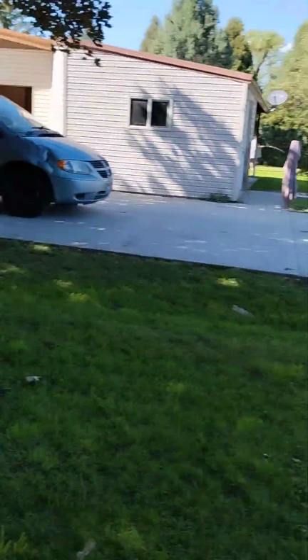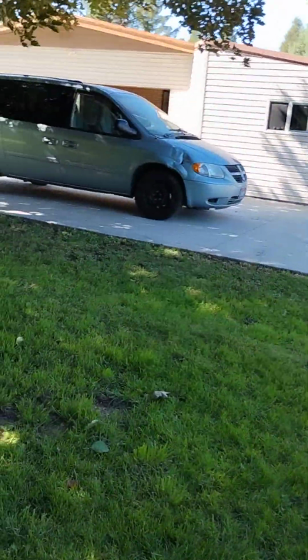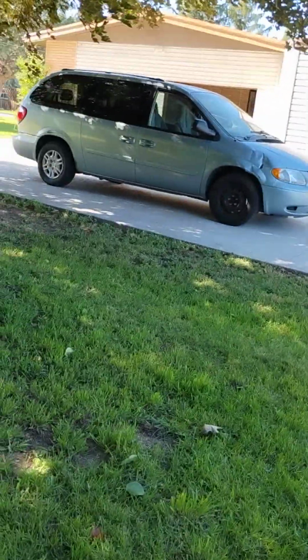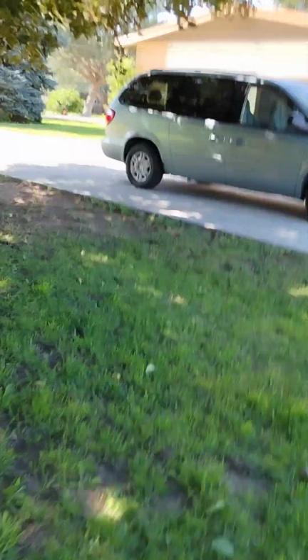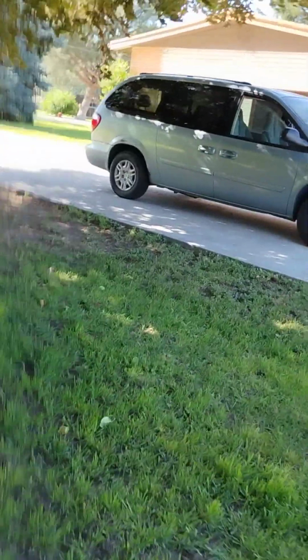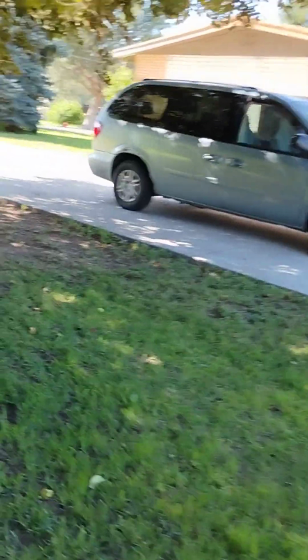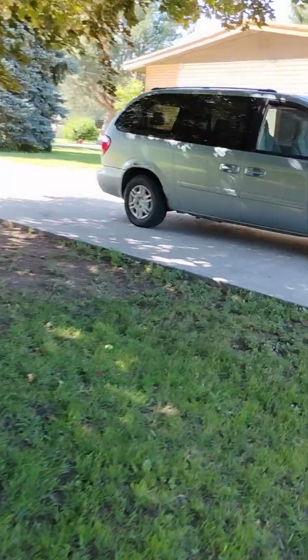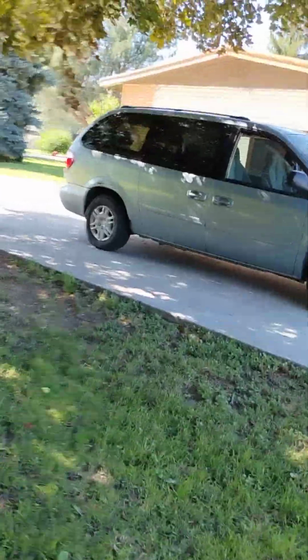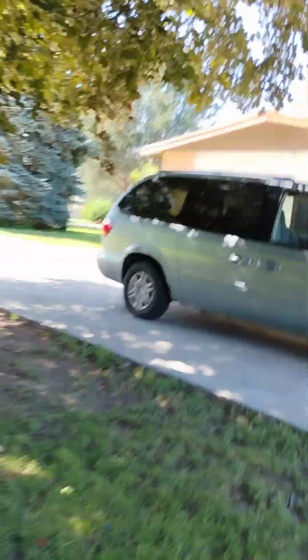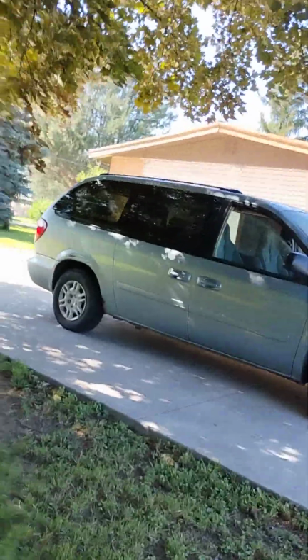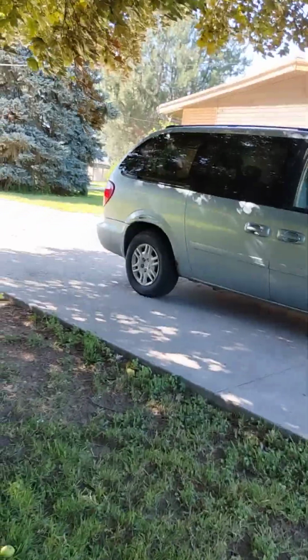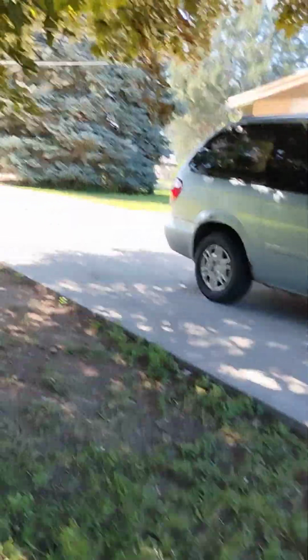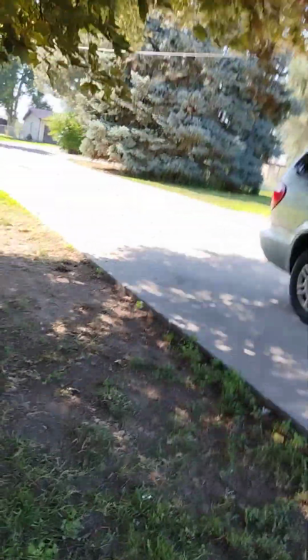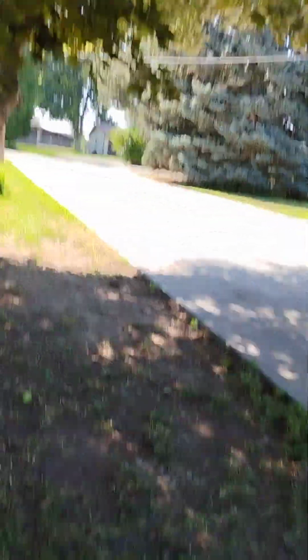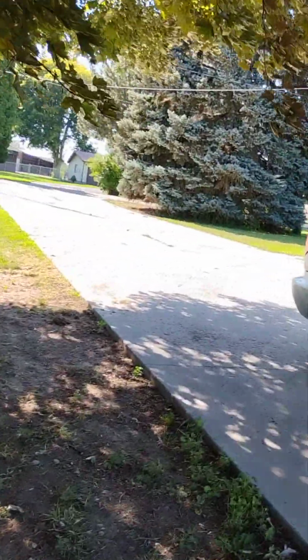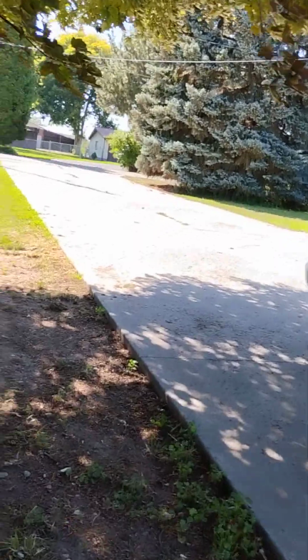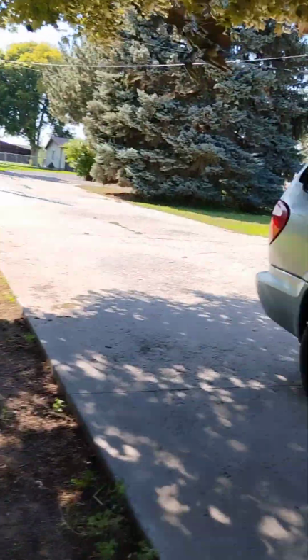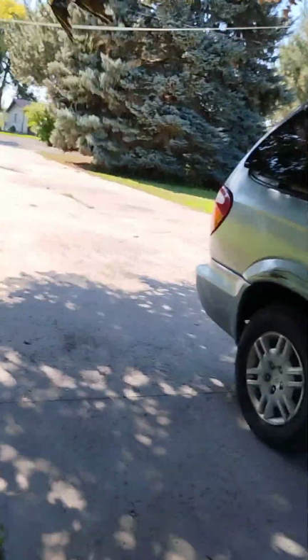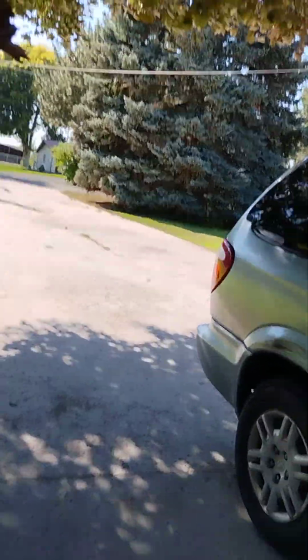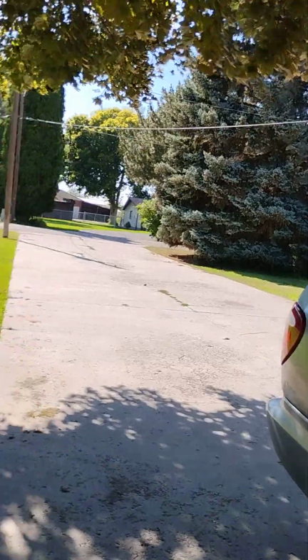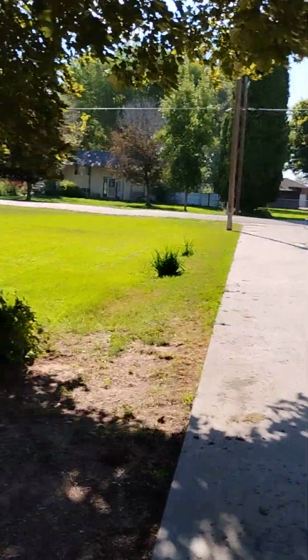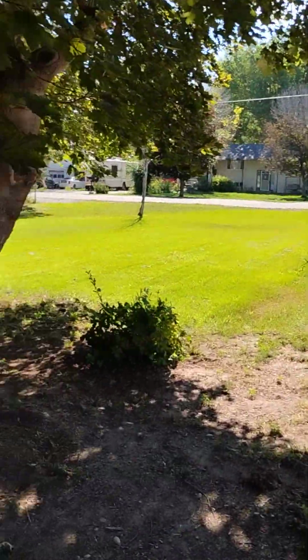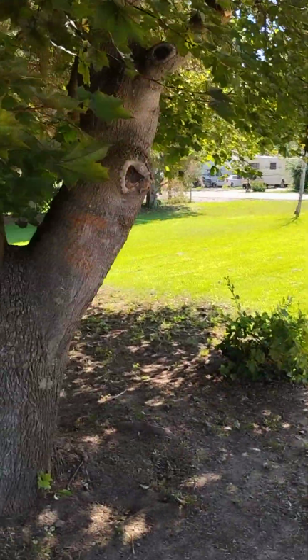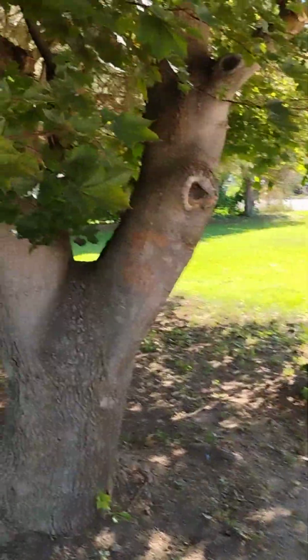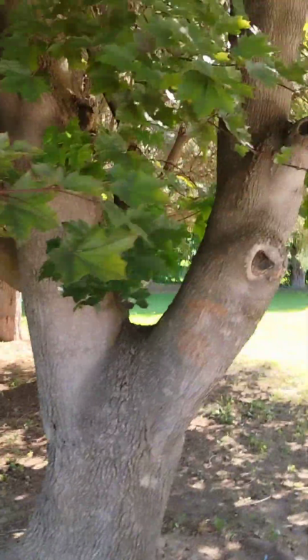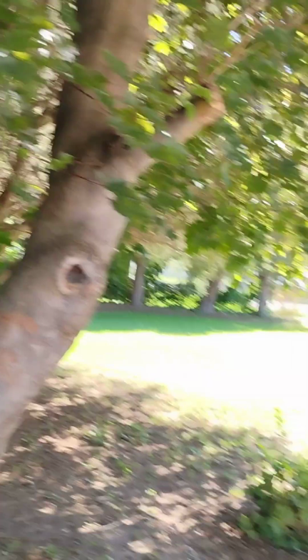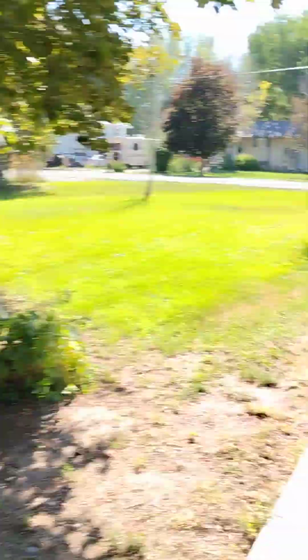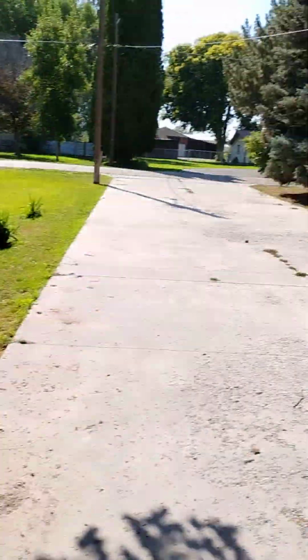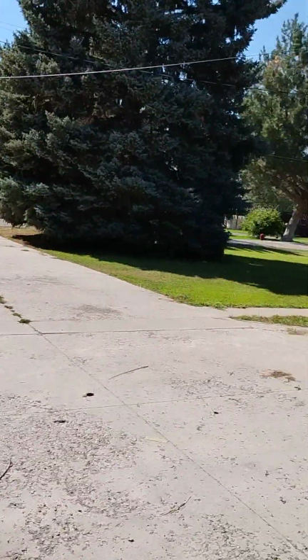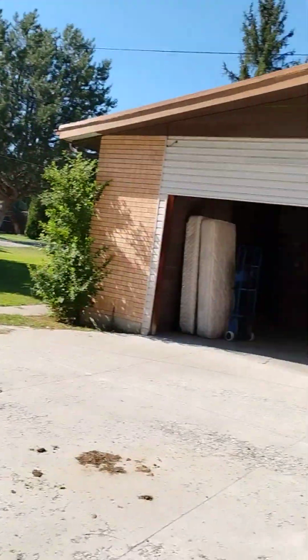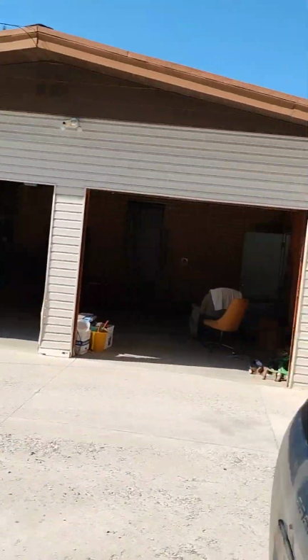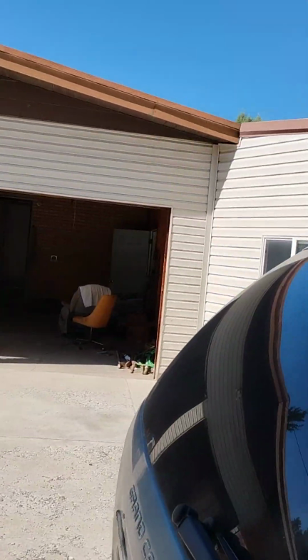All right, I'm gonna go rest again. You guys gotta look at the yard — pretty, huh? Beautiful, beautiful, beautiful.